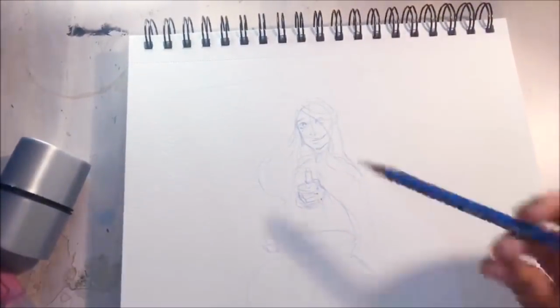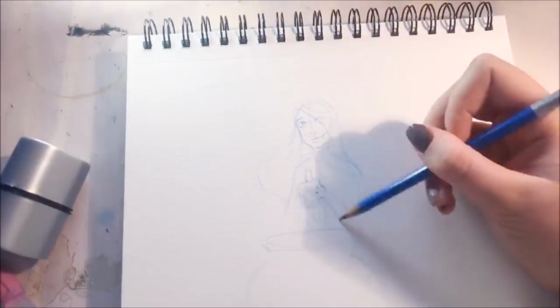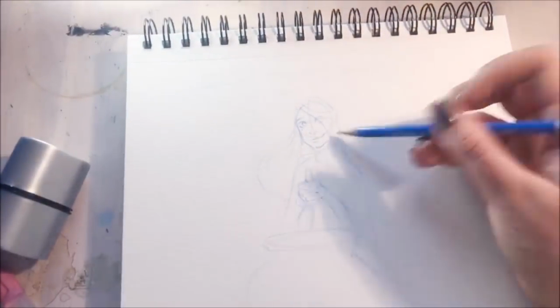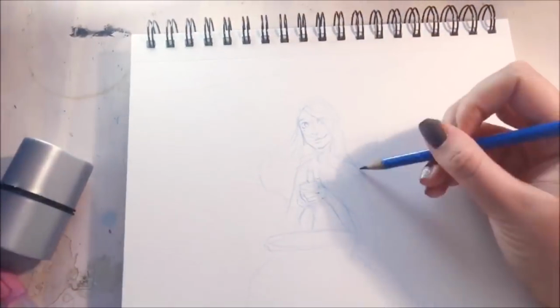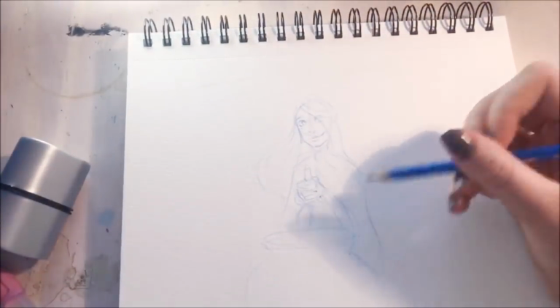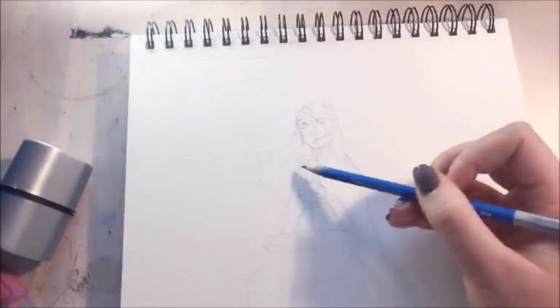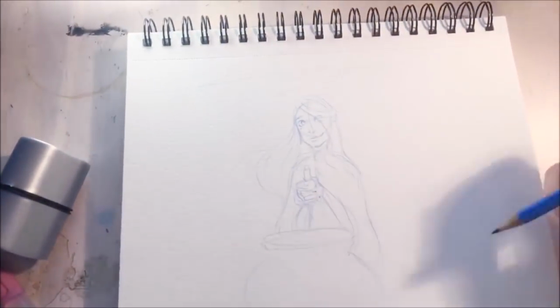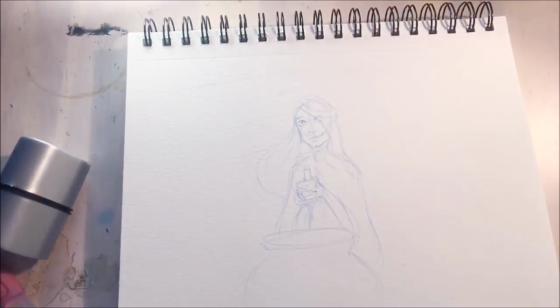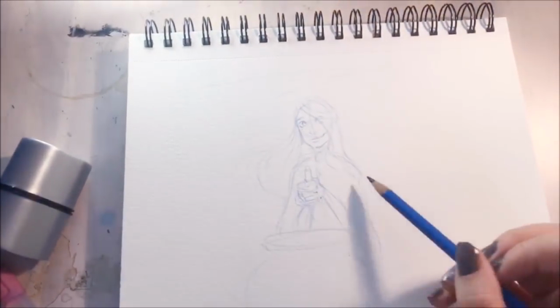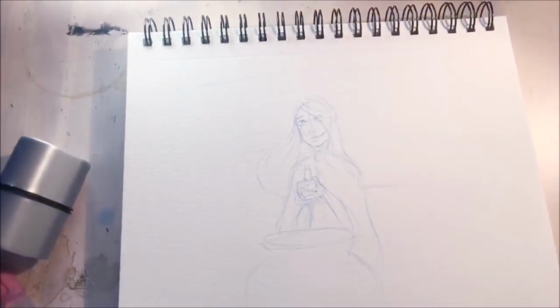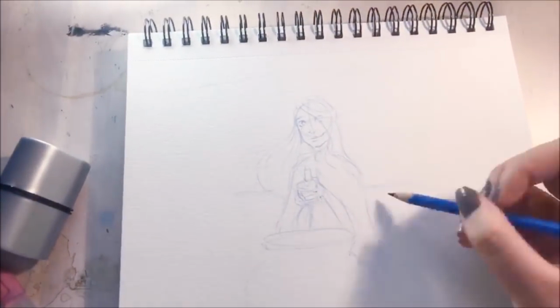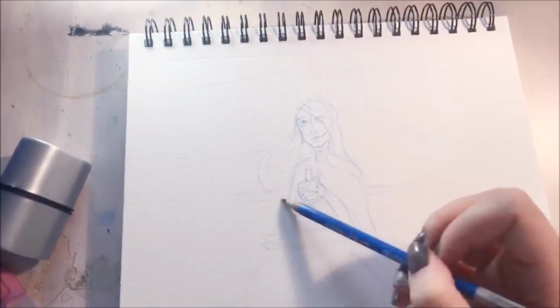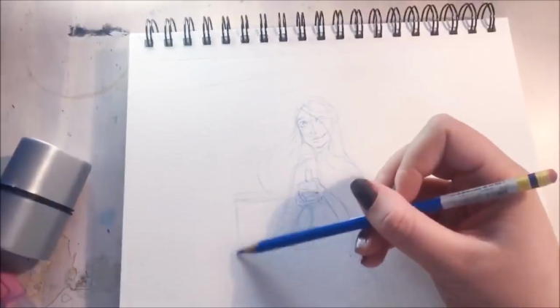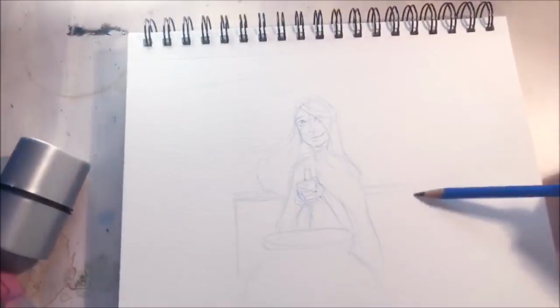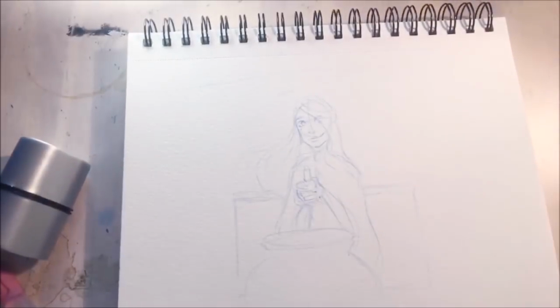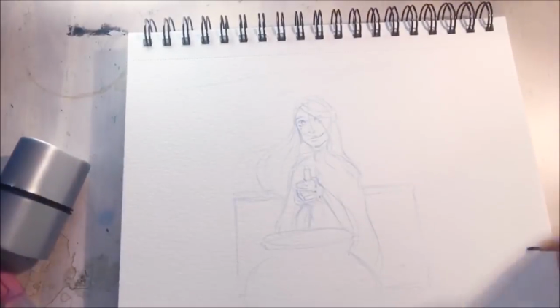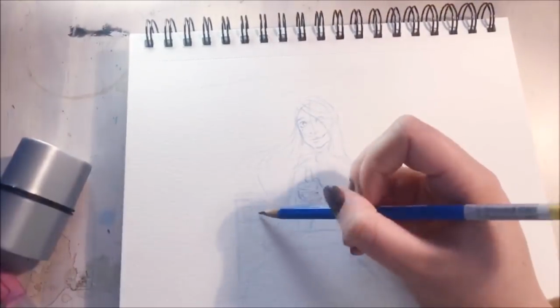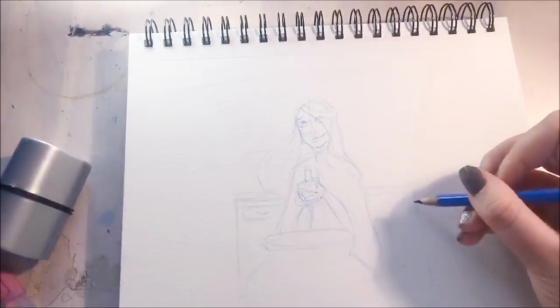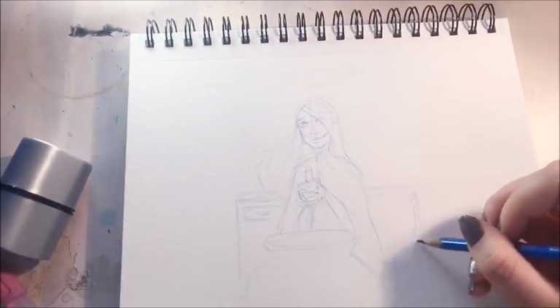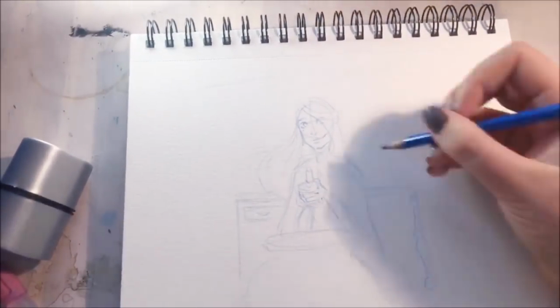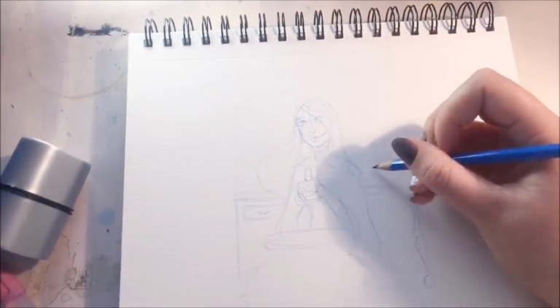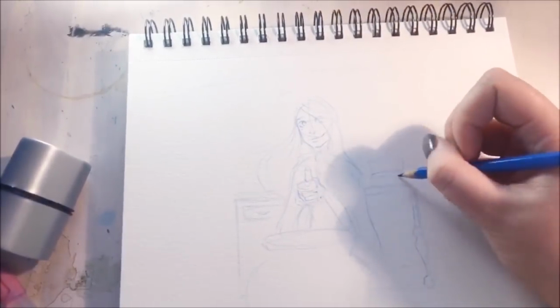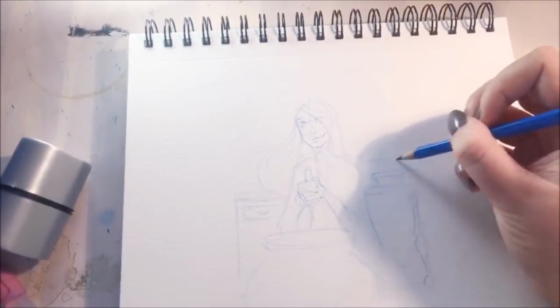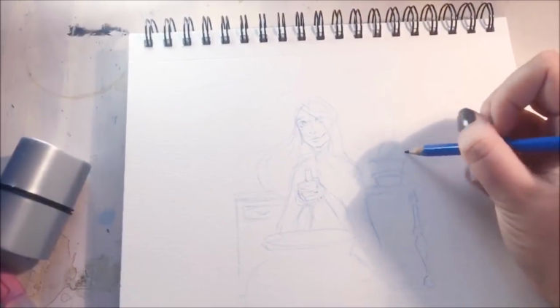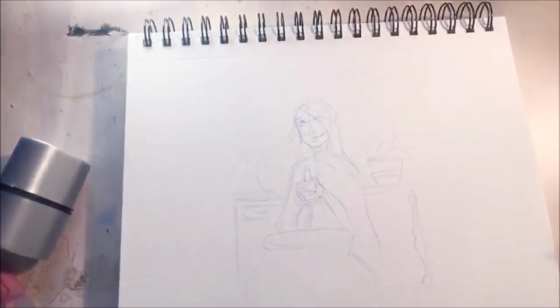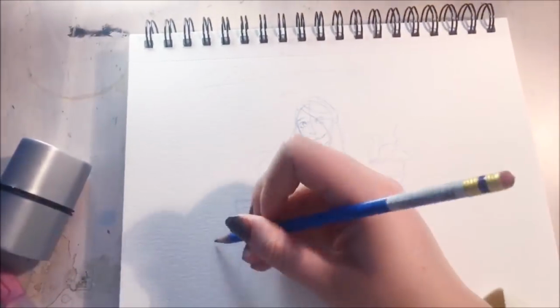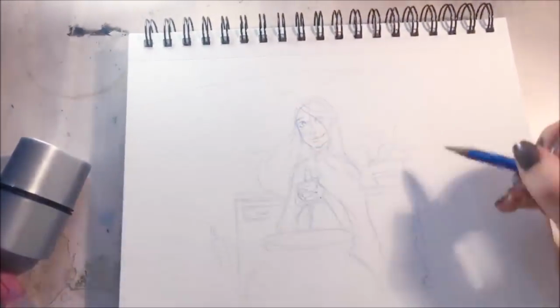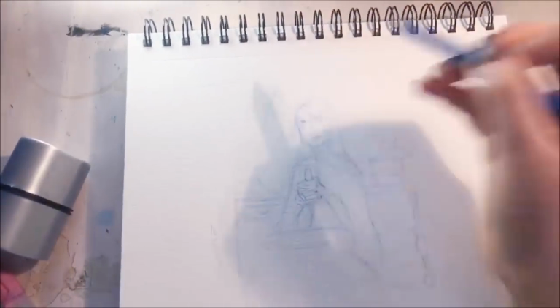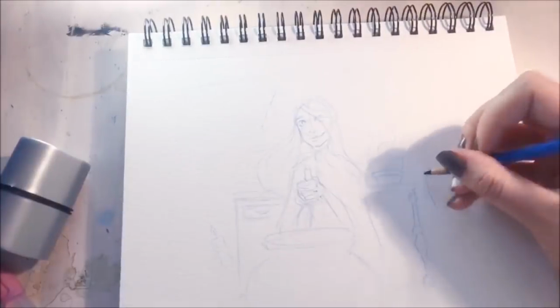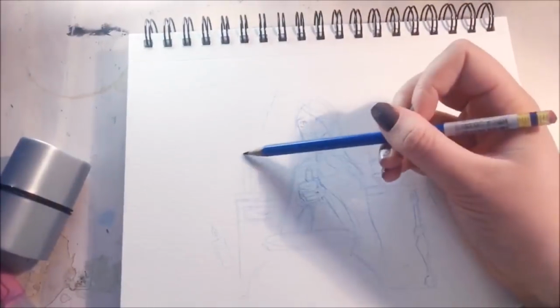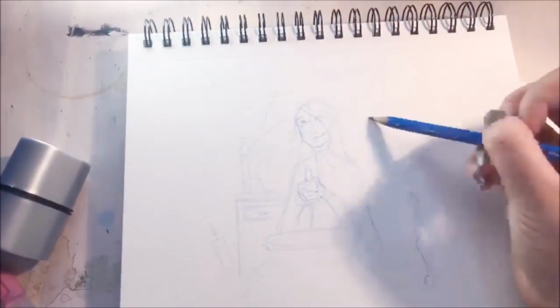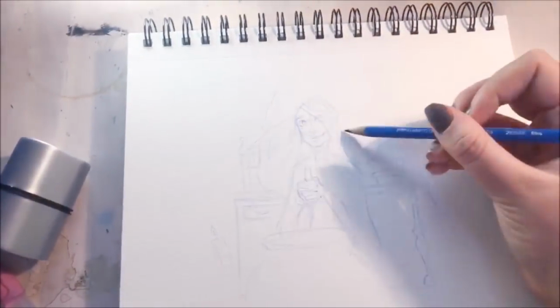So that is how I went about creating this drawing, and in this video I wanted to talk about a few things. I mostly wanted to talk about the art community and sharing your art online.